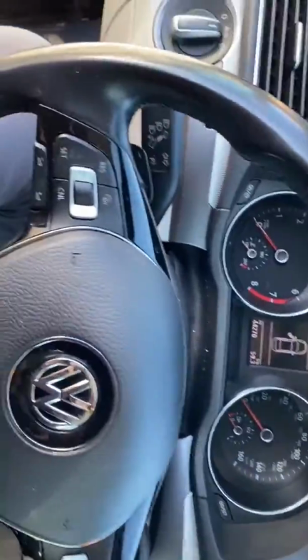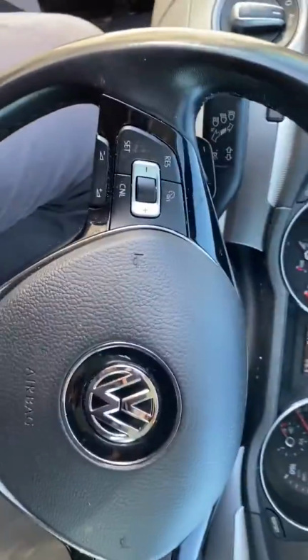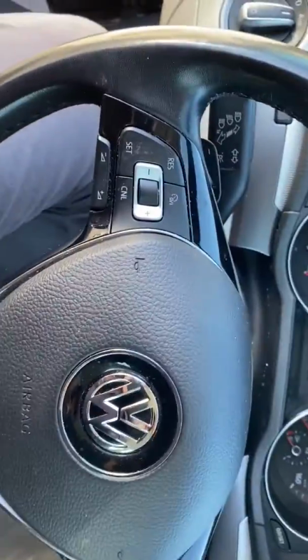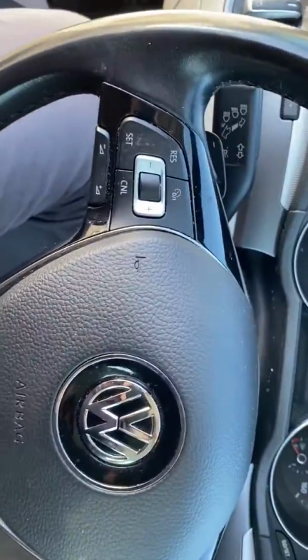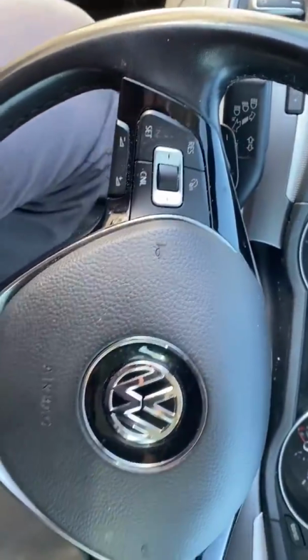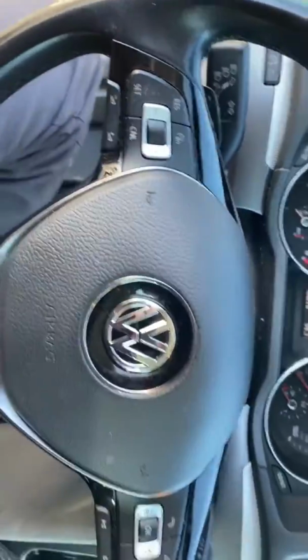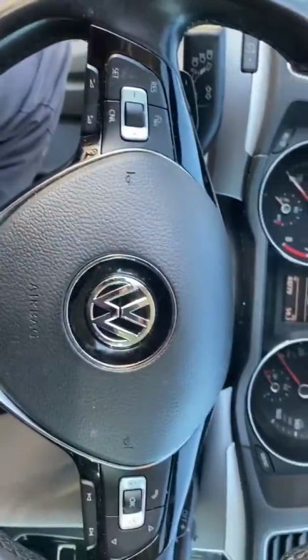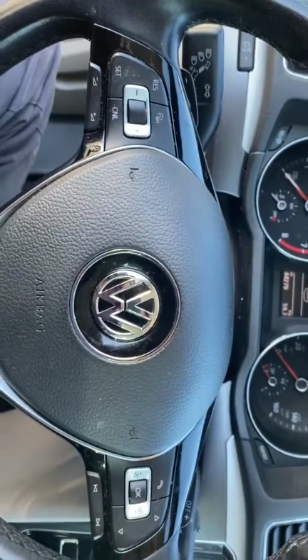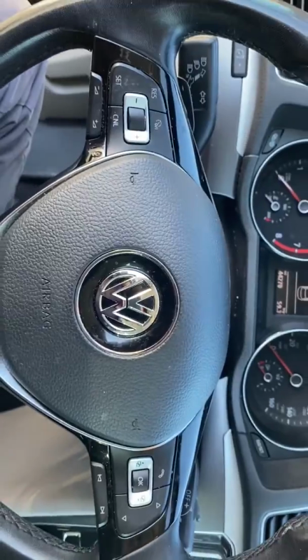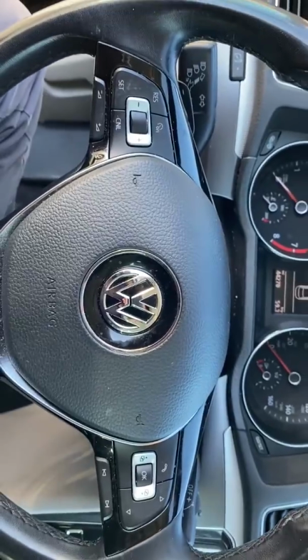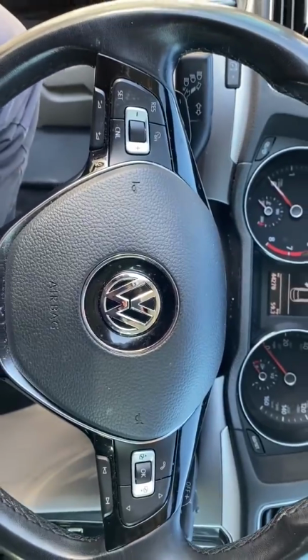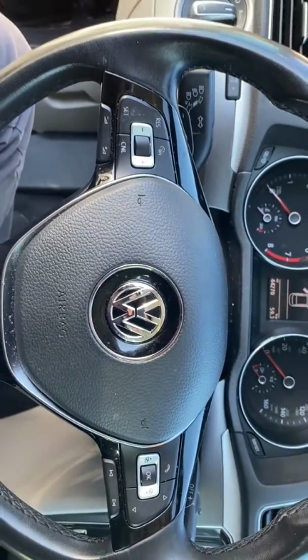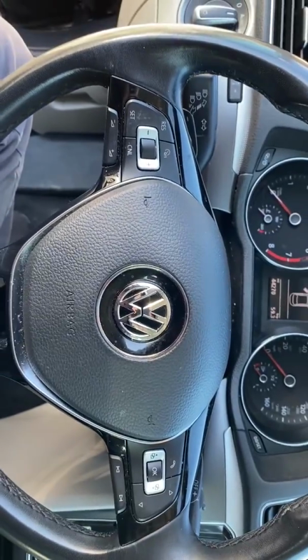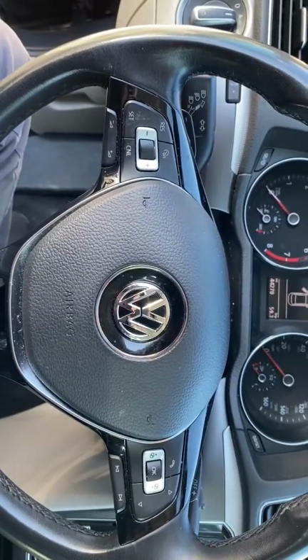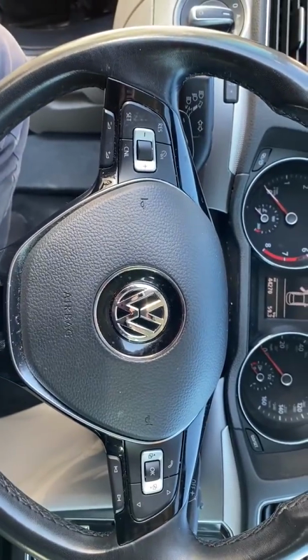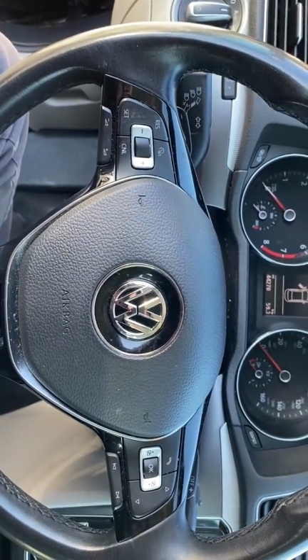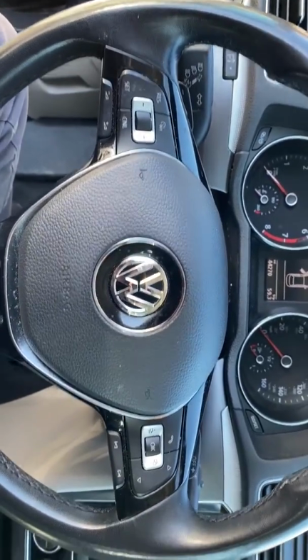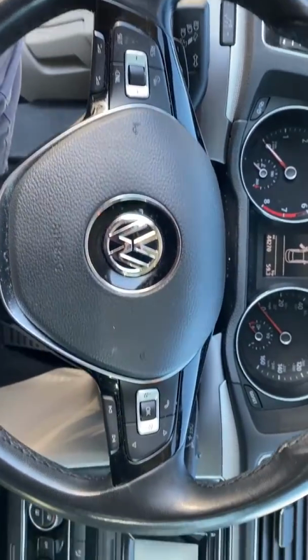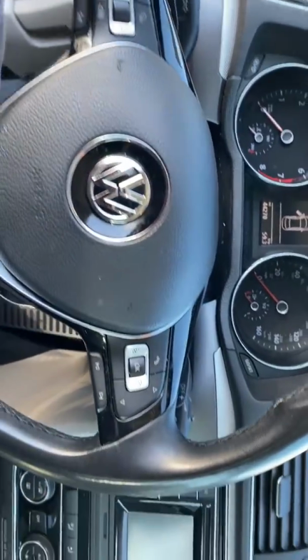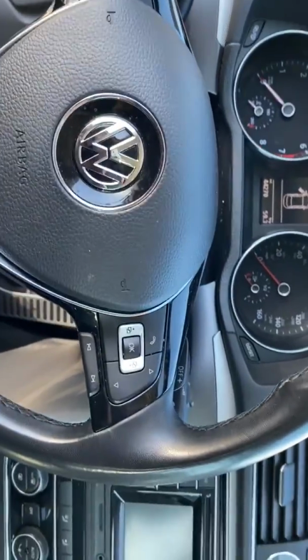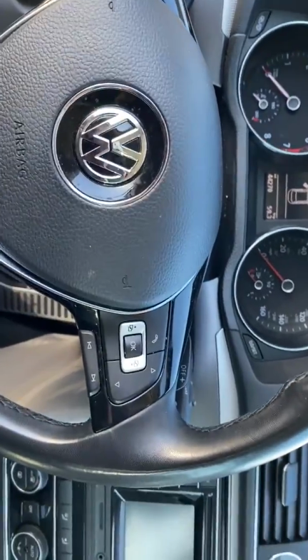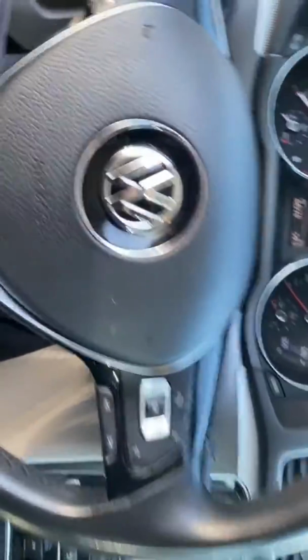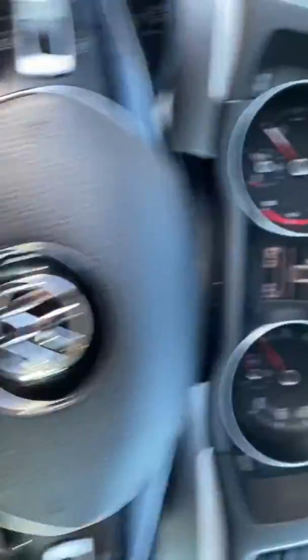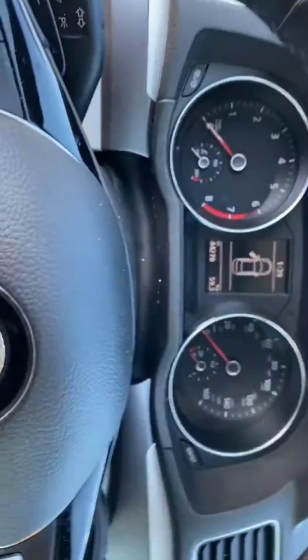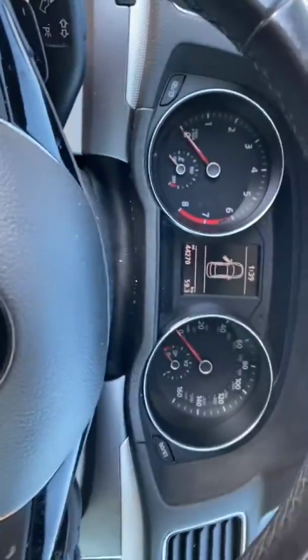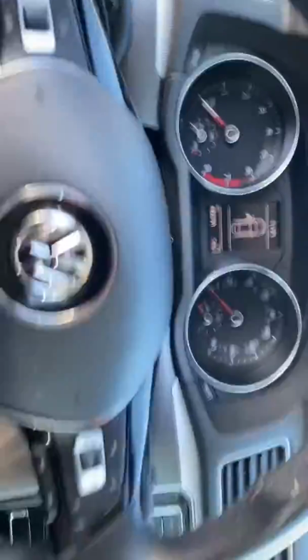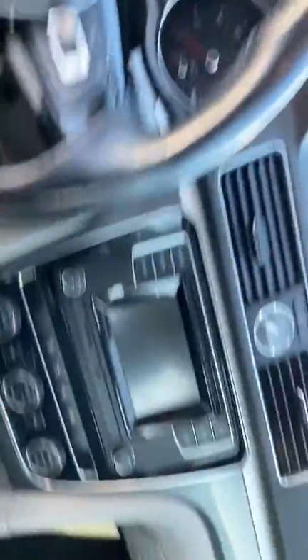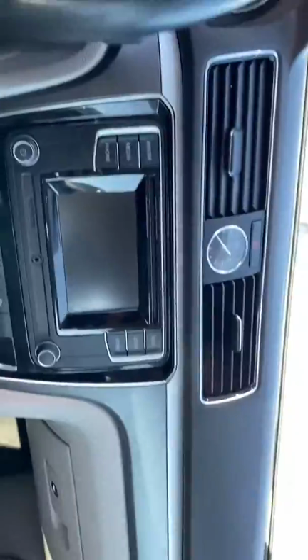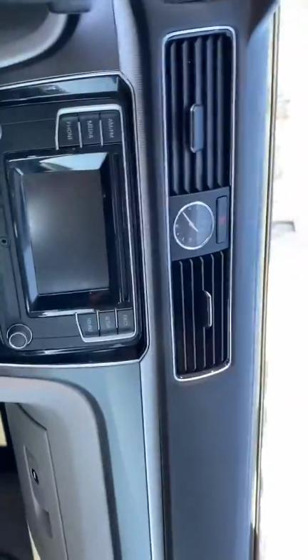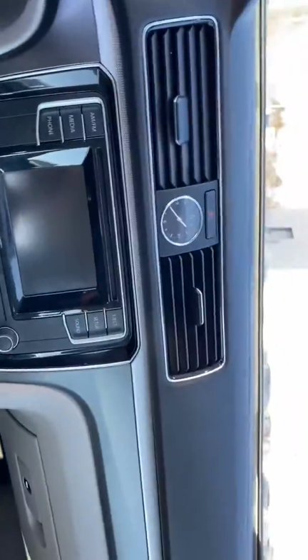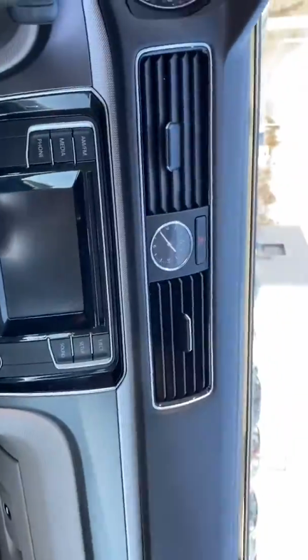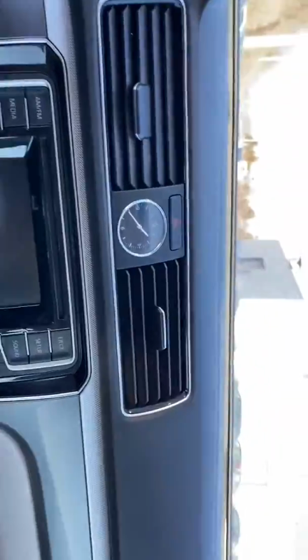Some different steering wheel controls right here. Hands-free, talk on your phone. Radio.